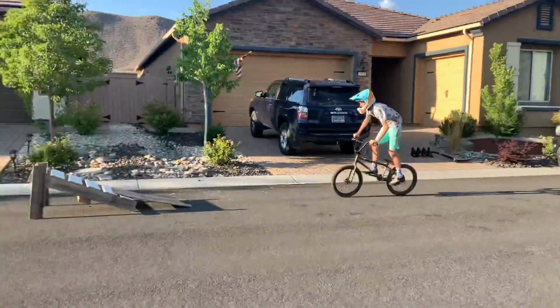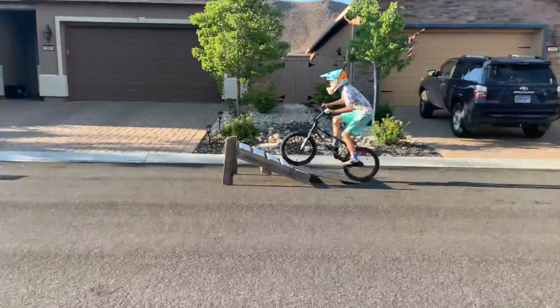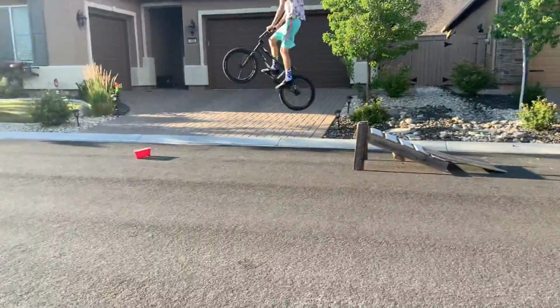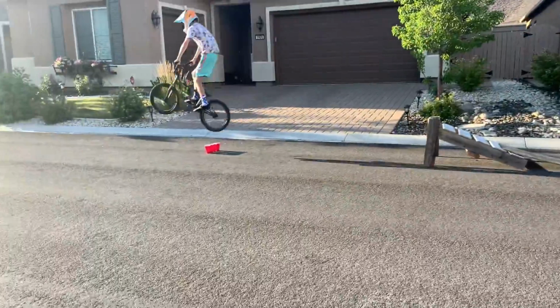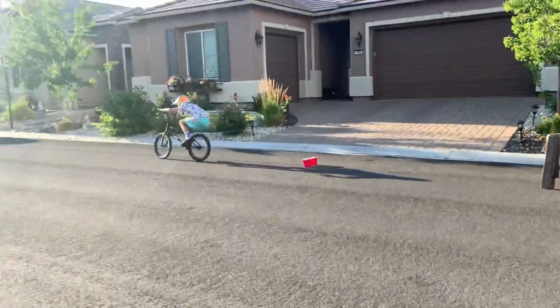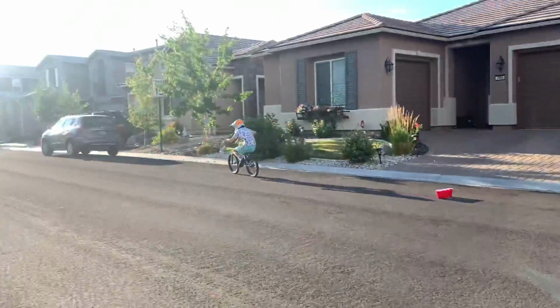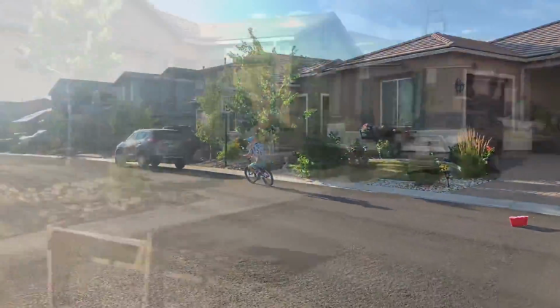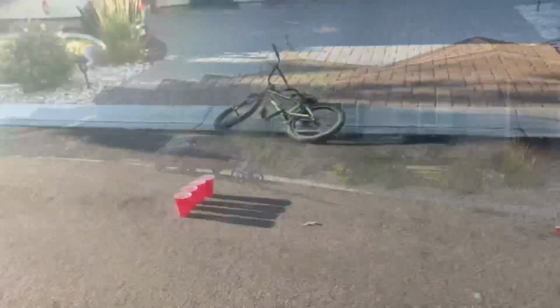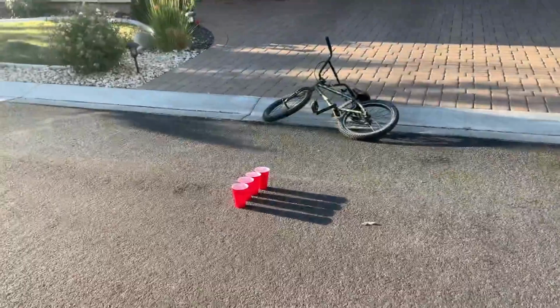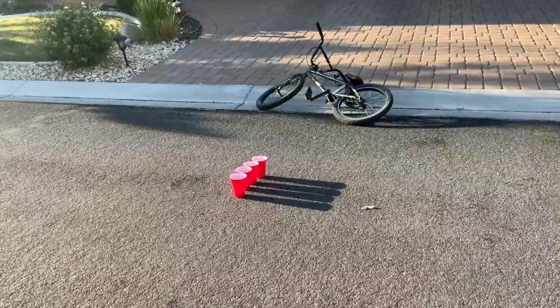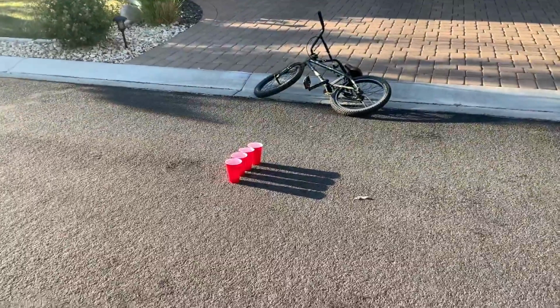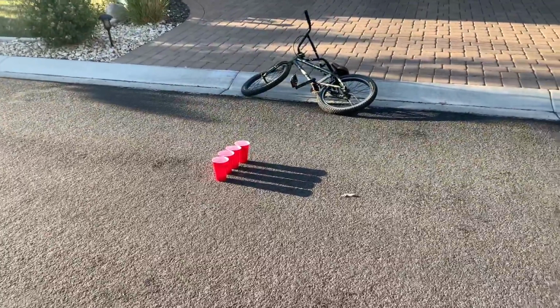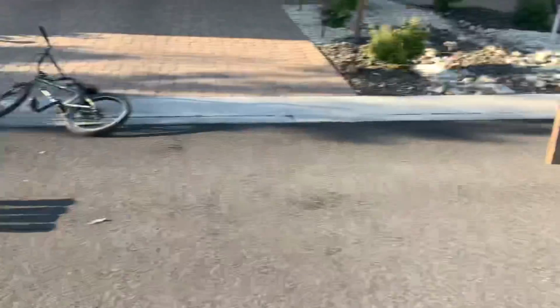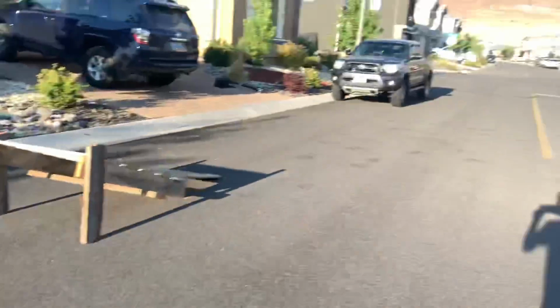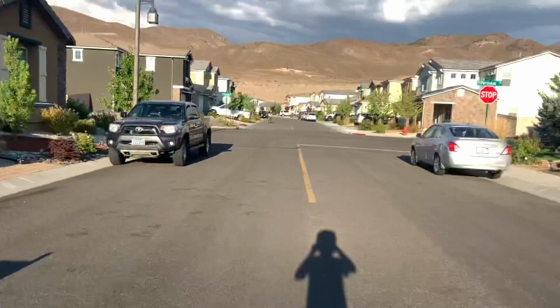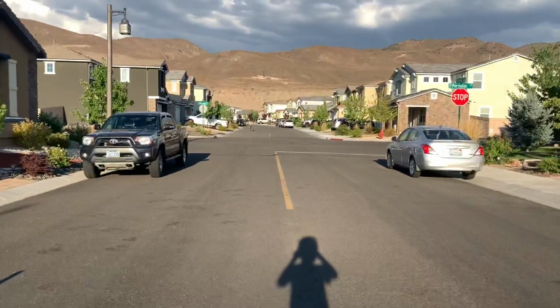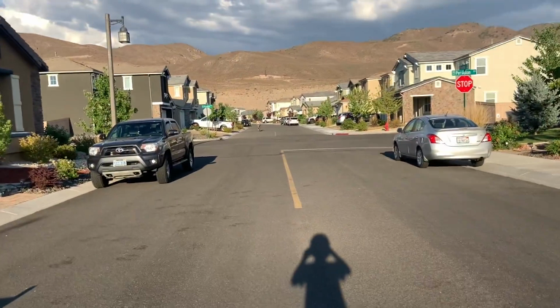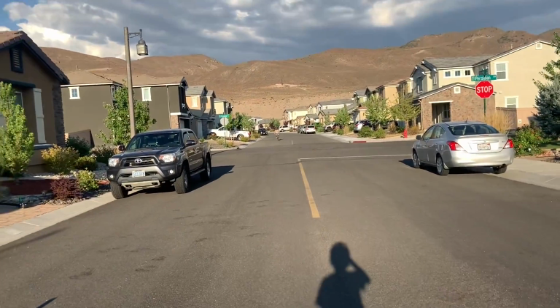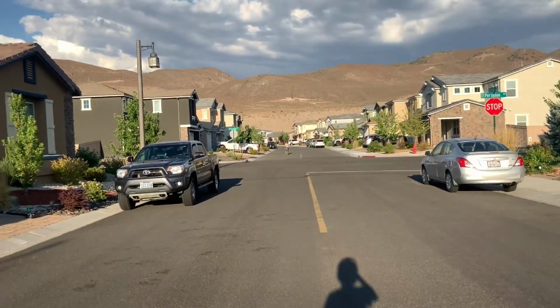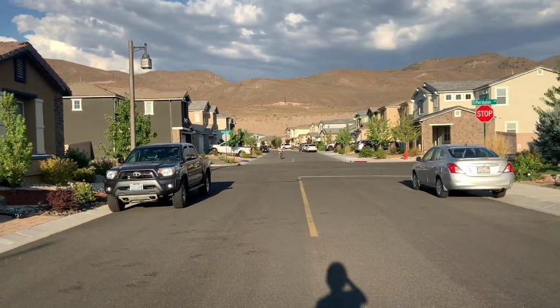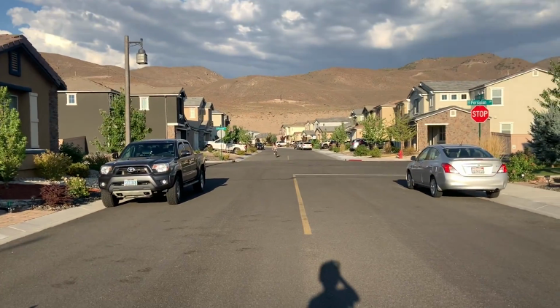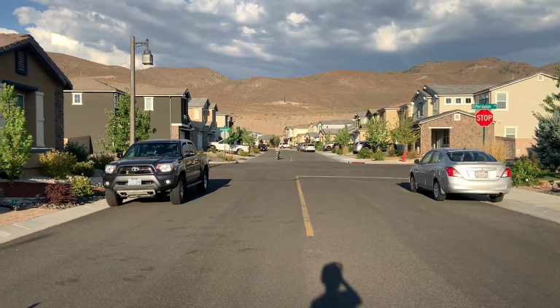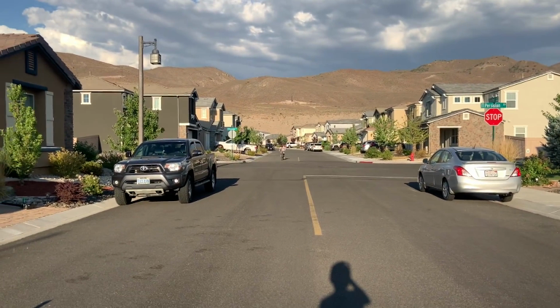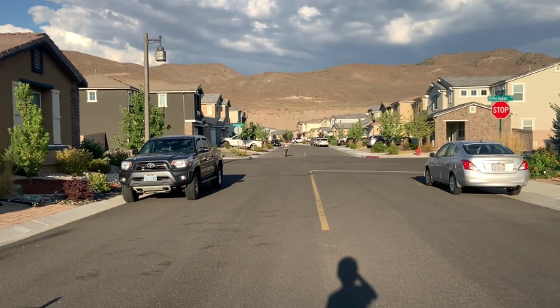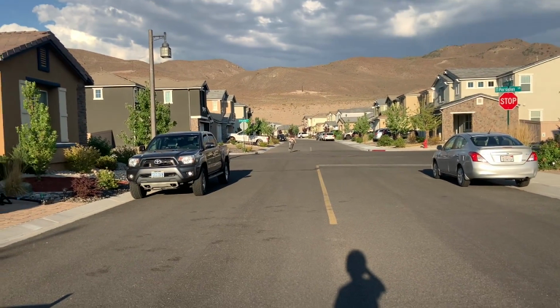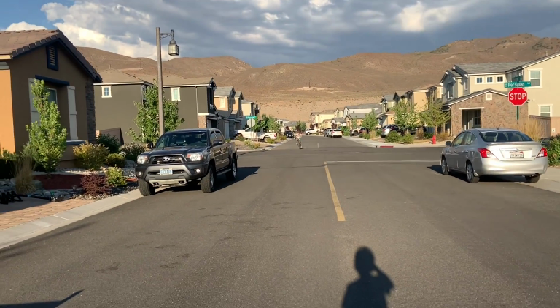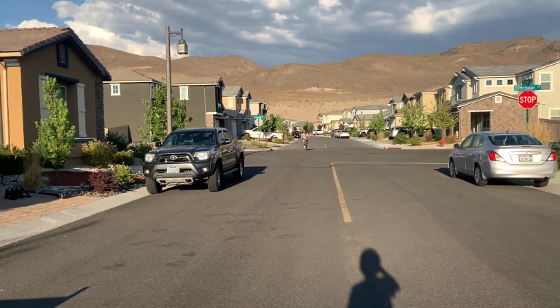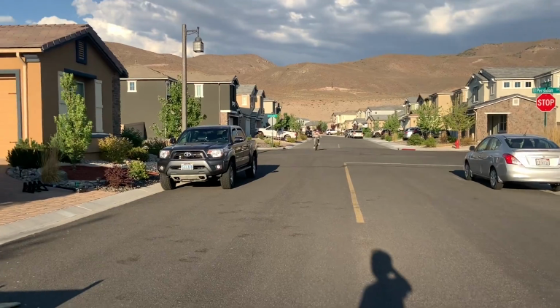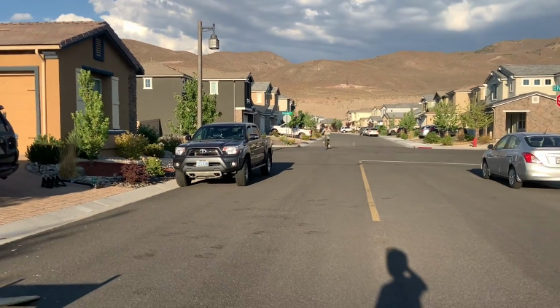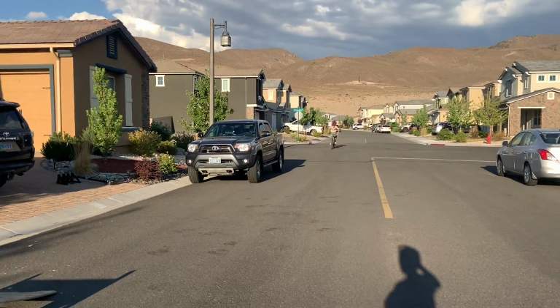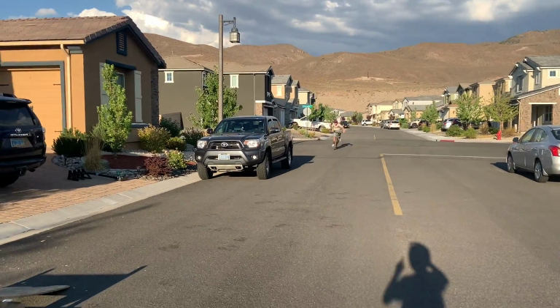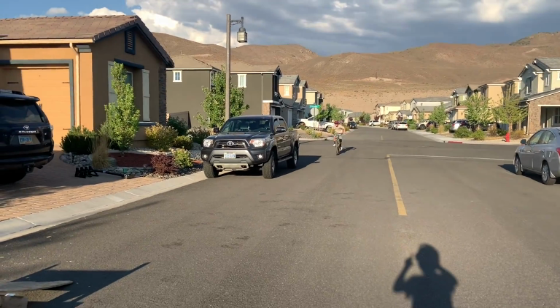No more speed, definitely. I almost hit the cops right there. But now it's his turn, about 6 inches farther. Let's see if we can do it.